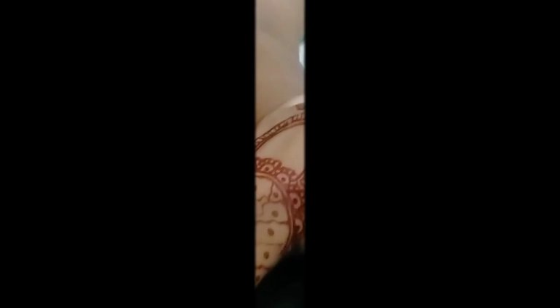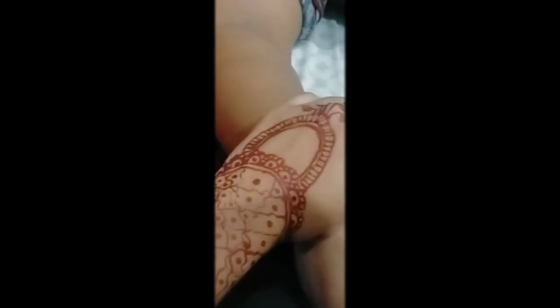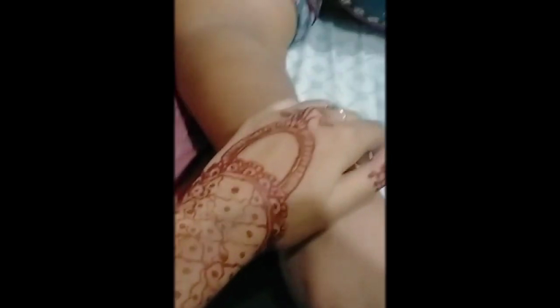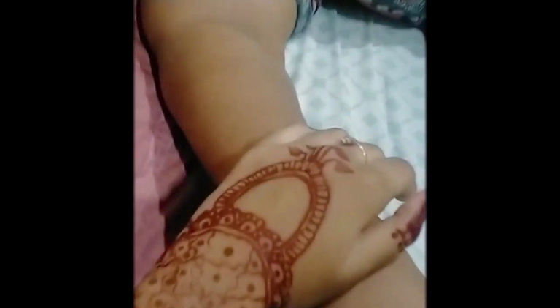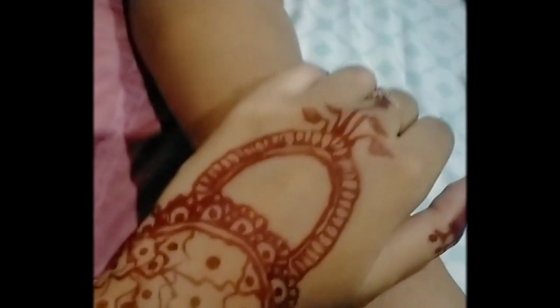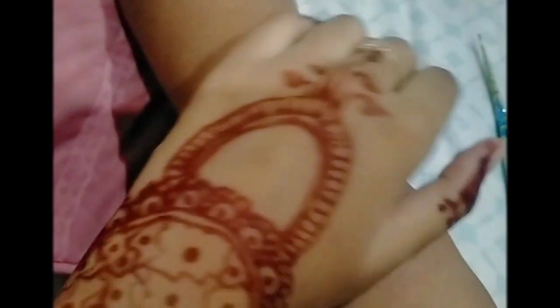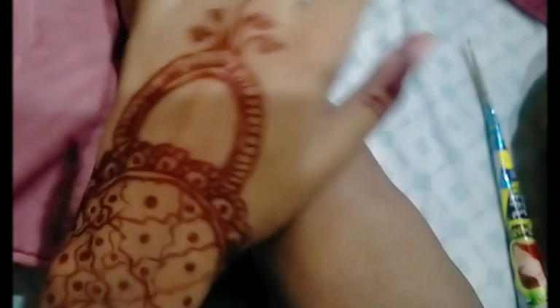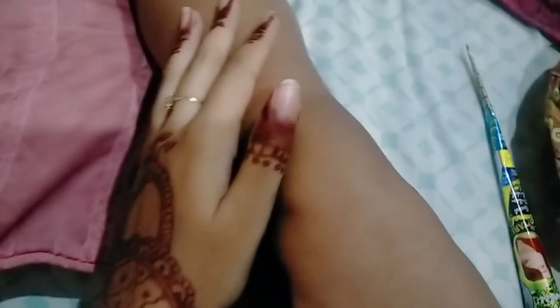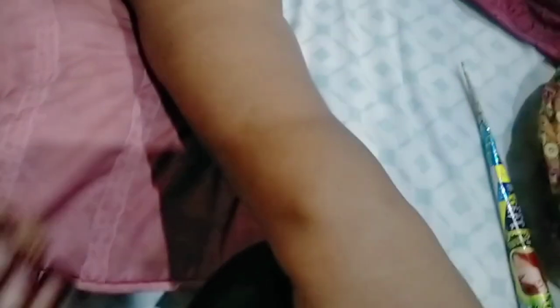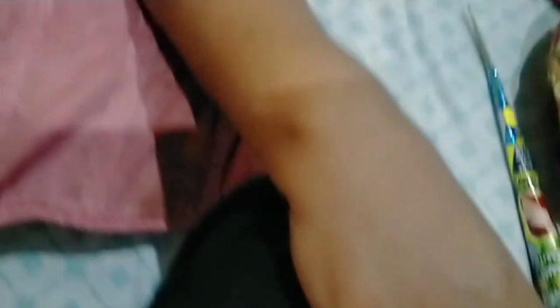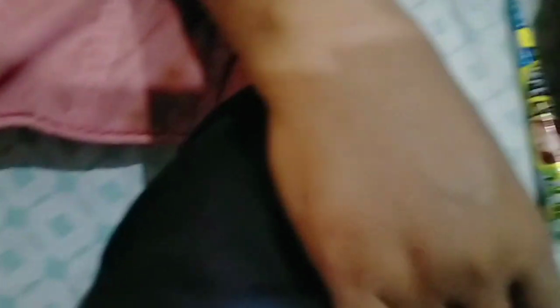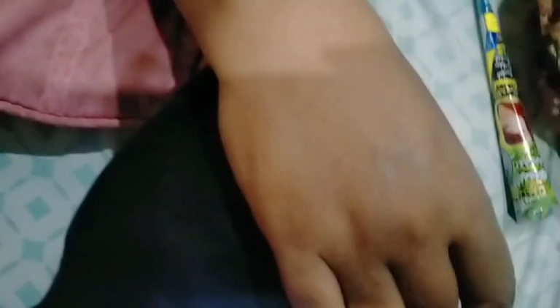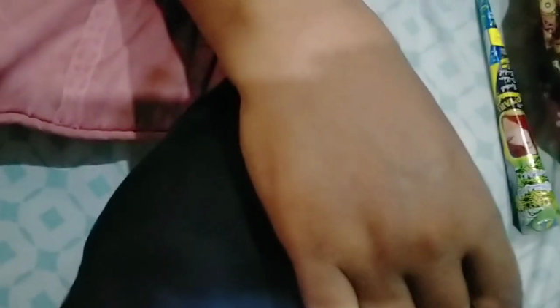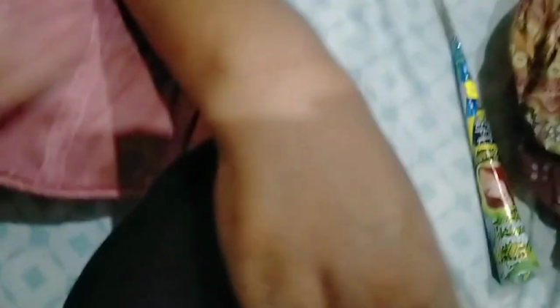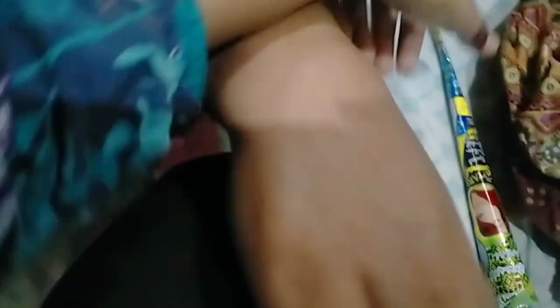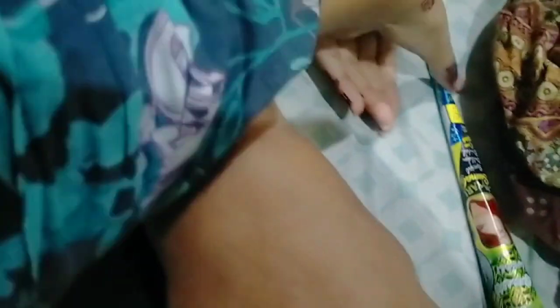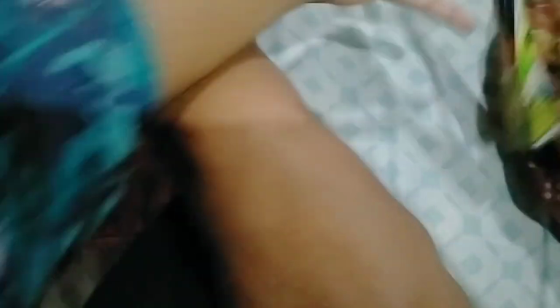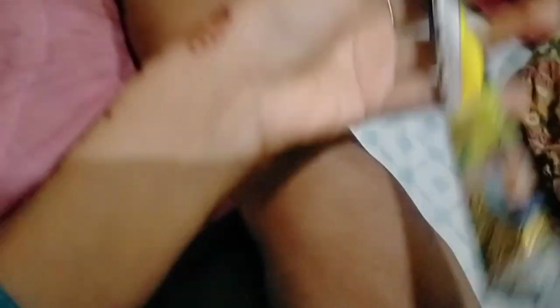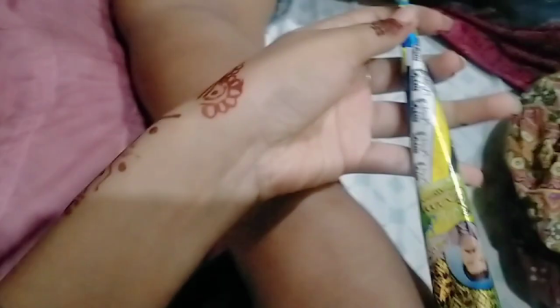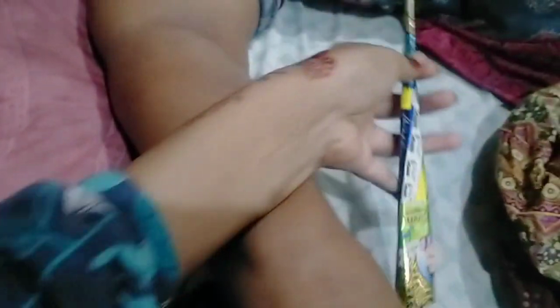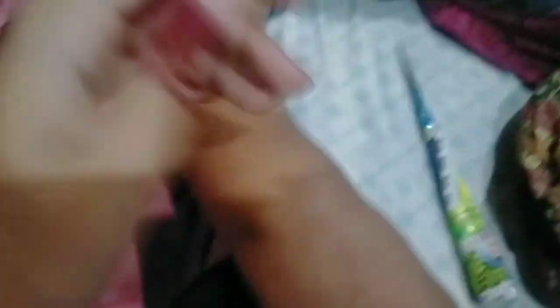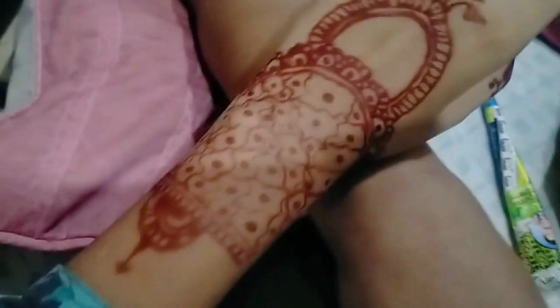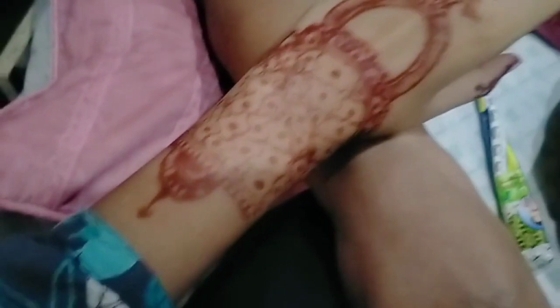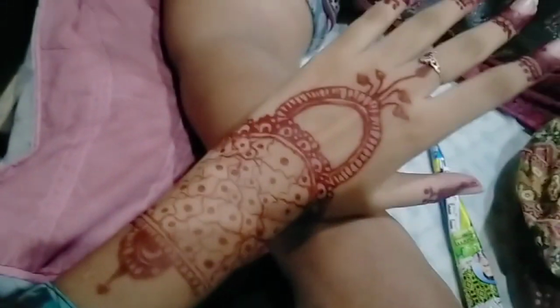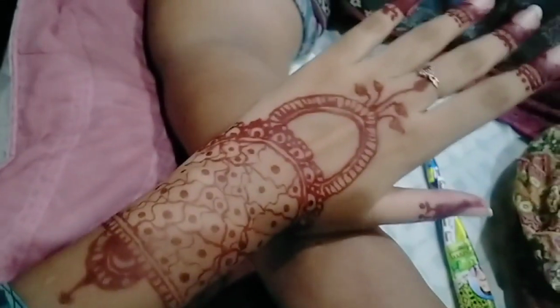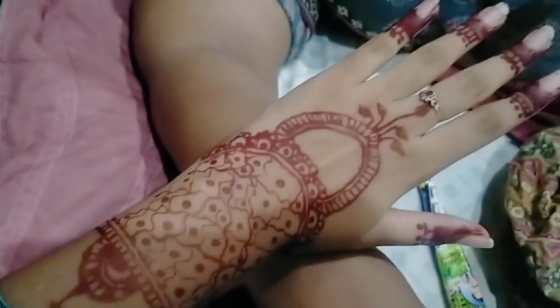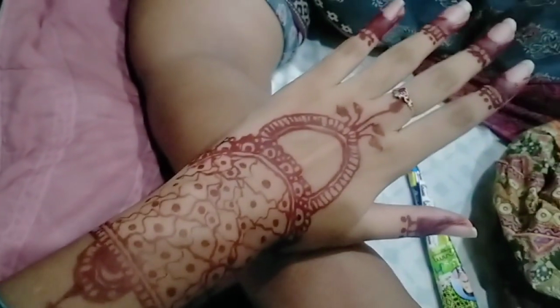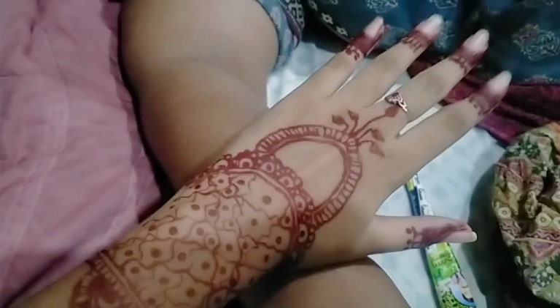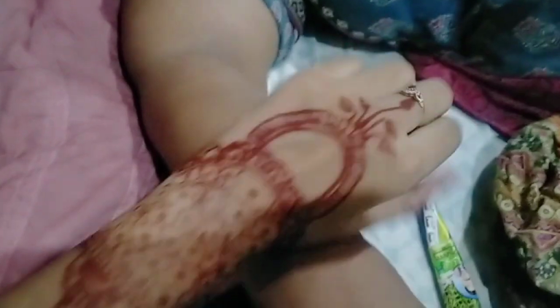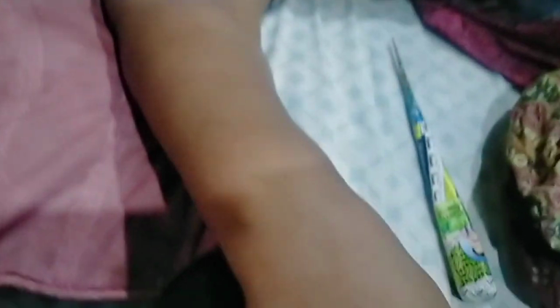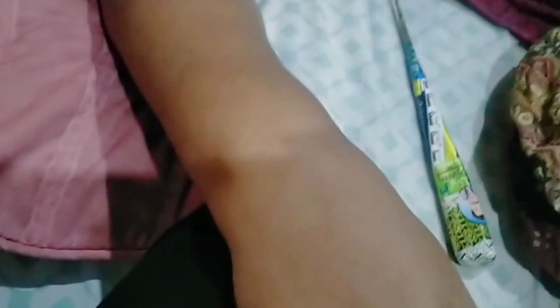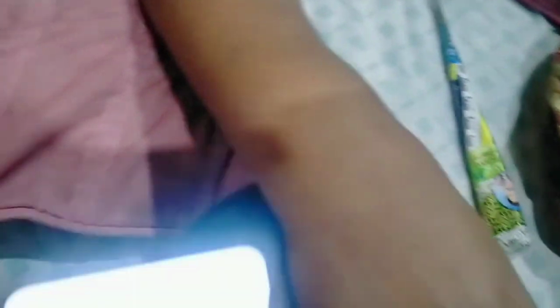Hi guys, welcome back to the new video. I am going to put it on my hand. This is my hand. And this is my design.